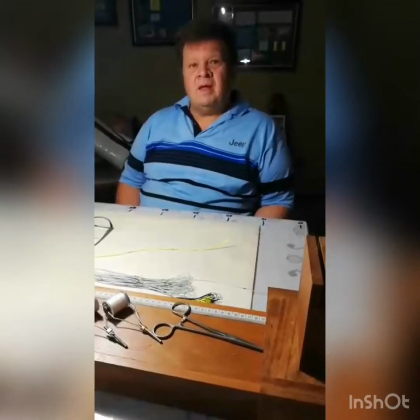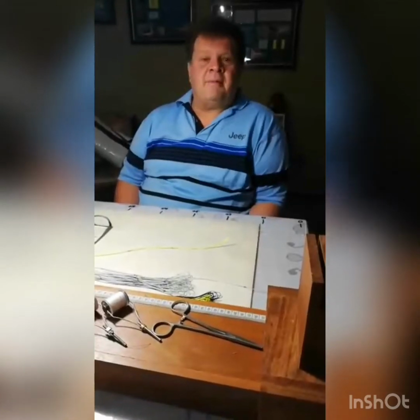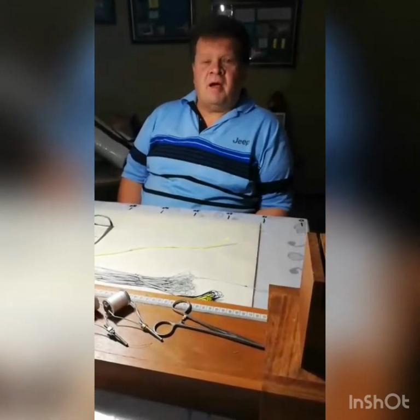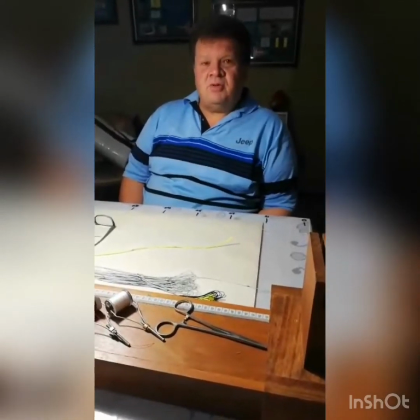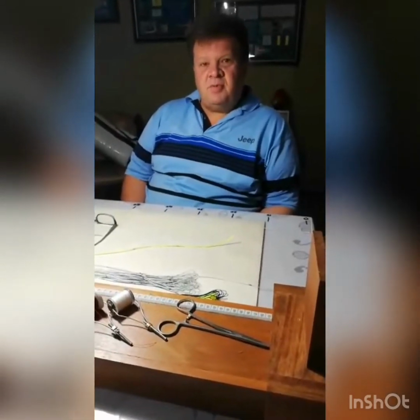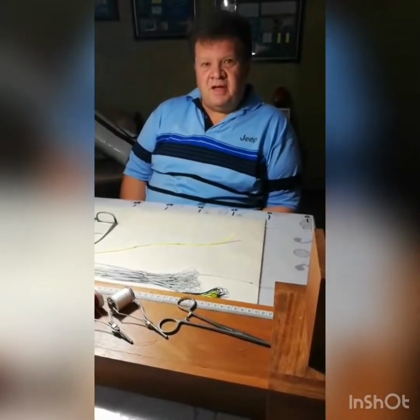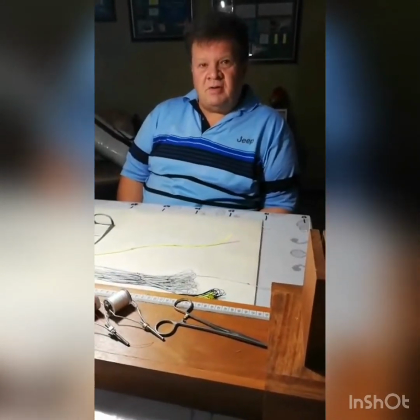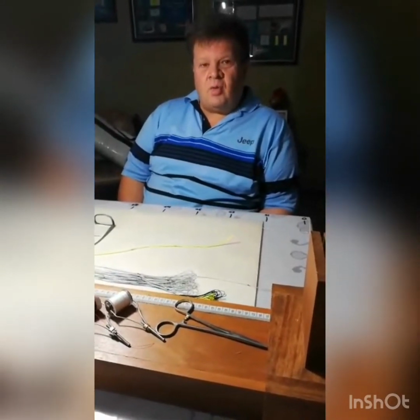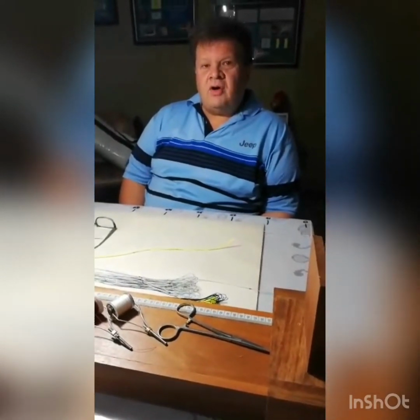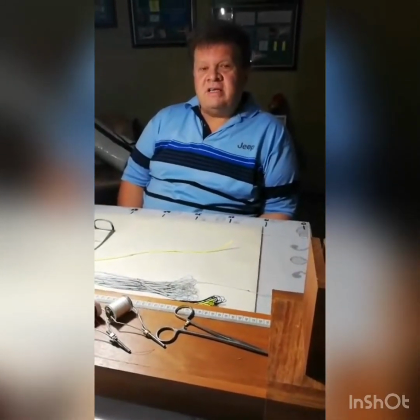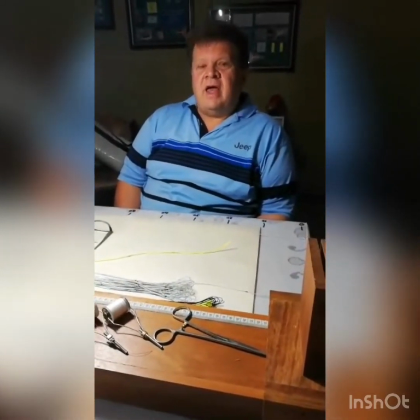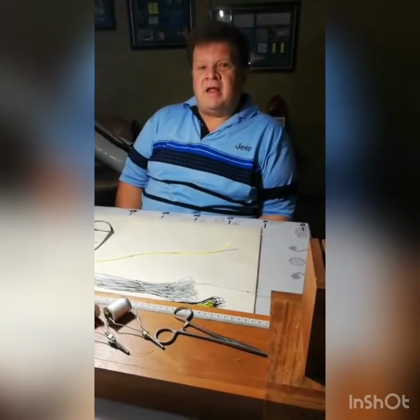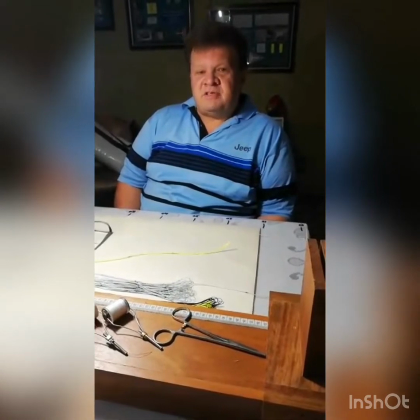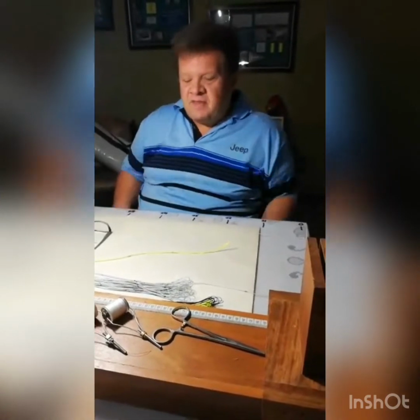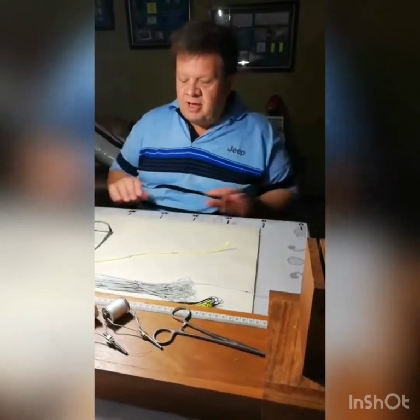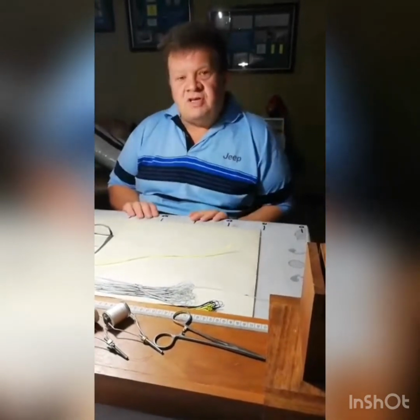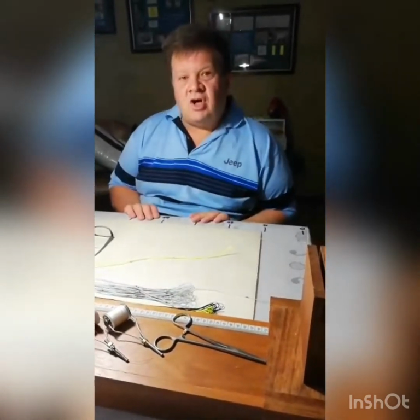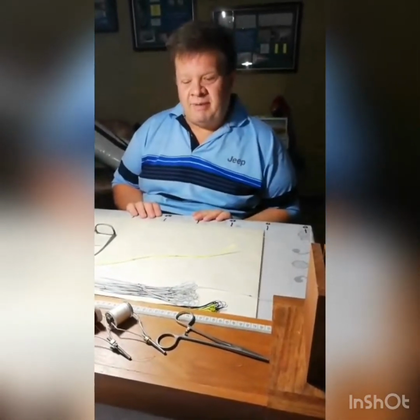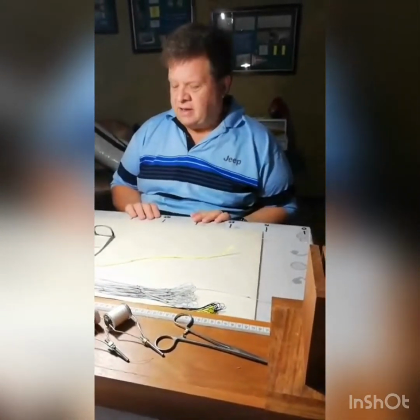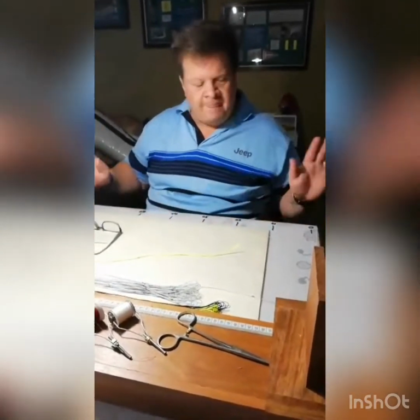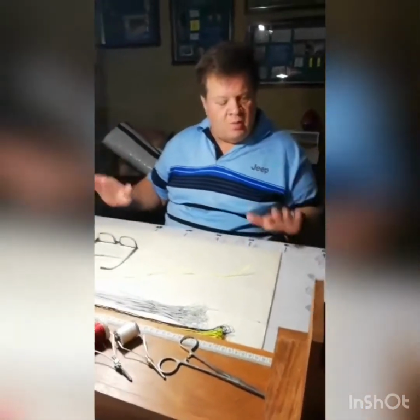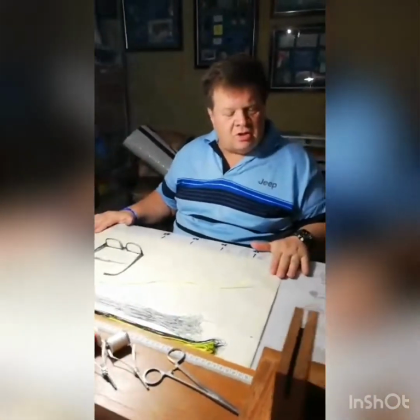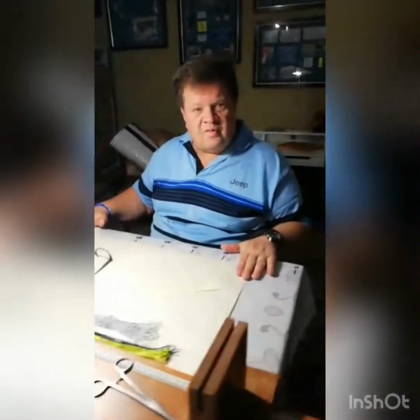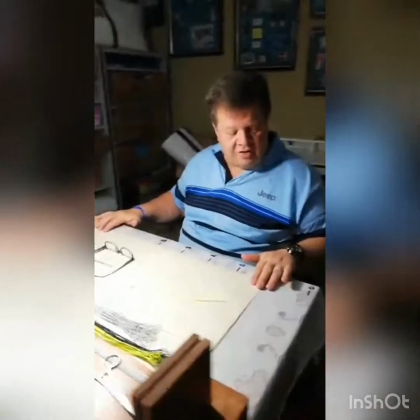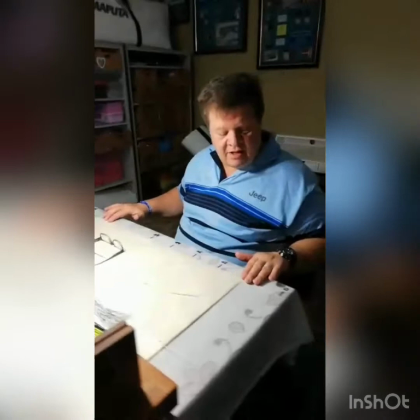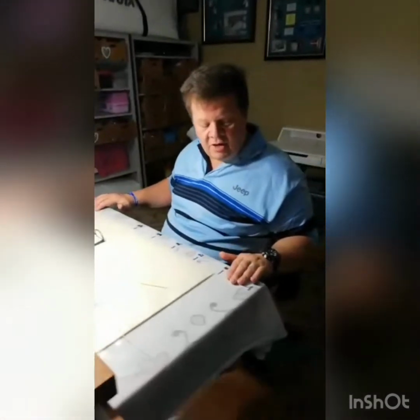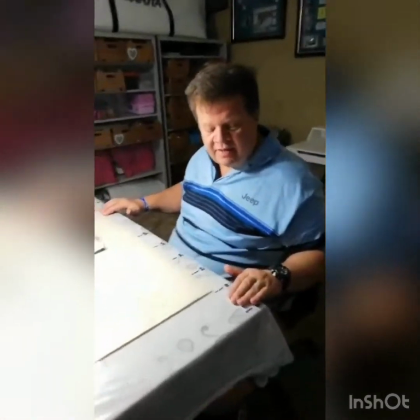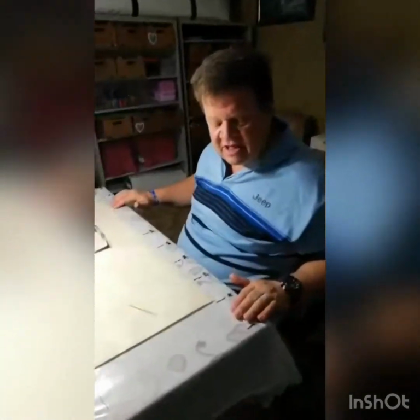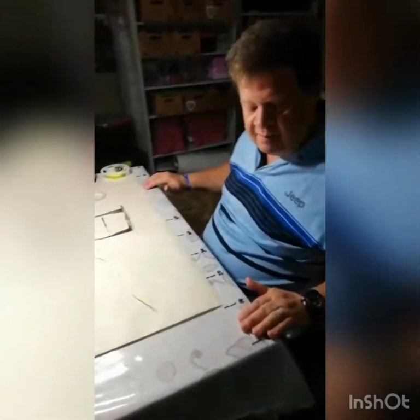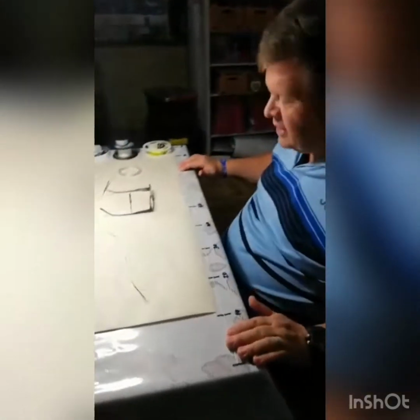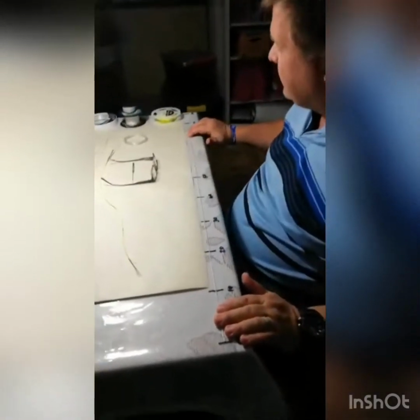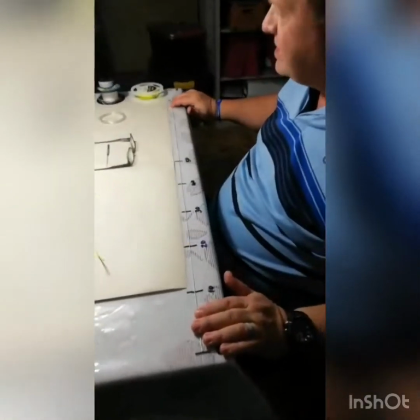Hi, I'm going to do a three-part video on wind-on leaders and the specific method I'm going to be using is the Aussie Plait. We start off firstly by doing the sleeve. Part one is going to cover the sleeve.